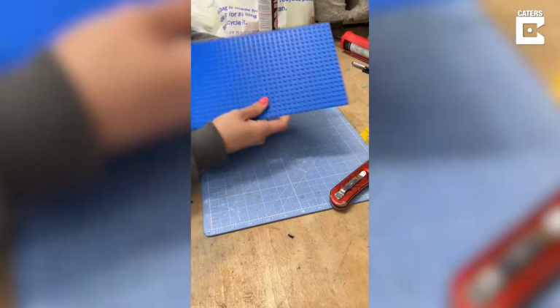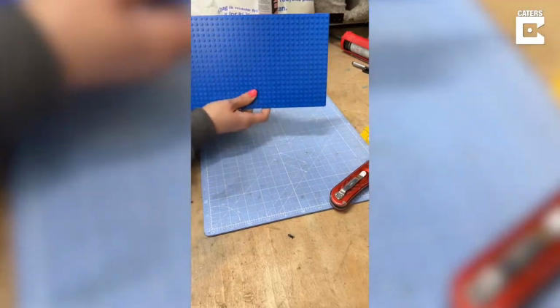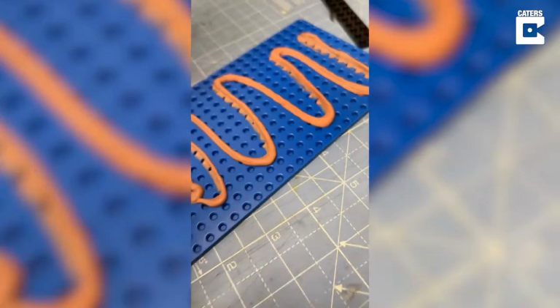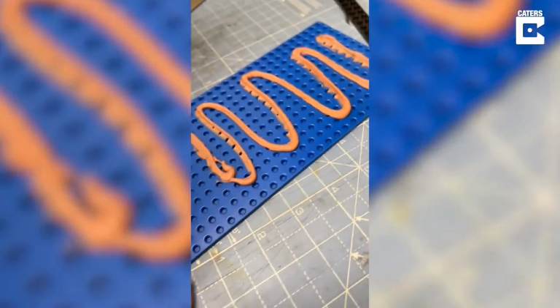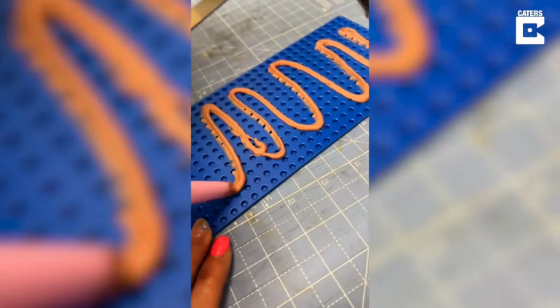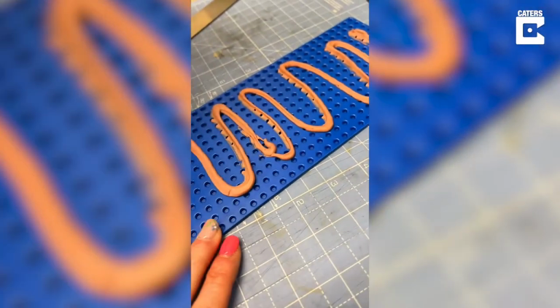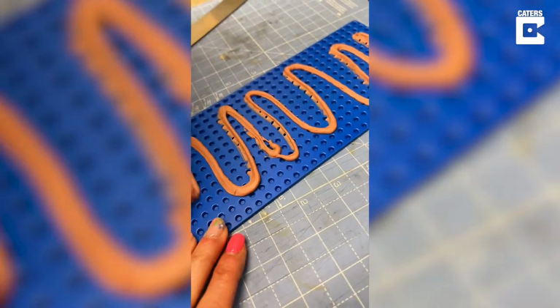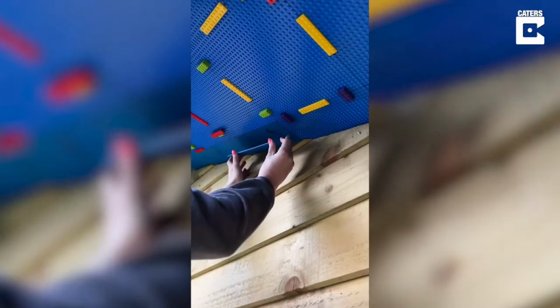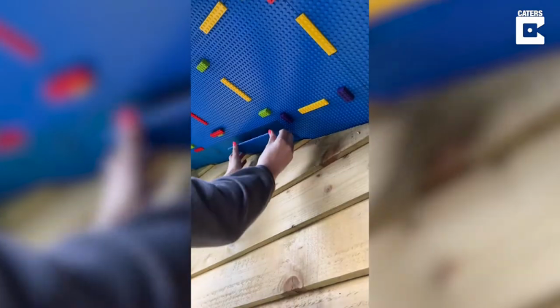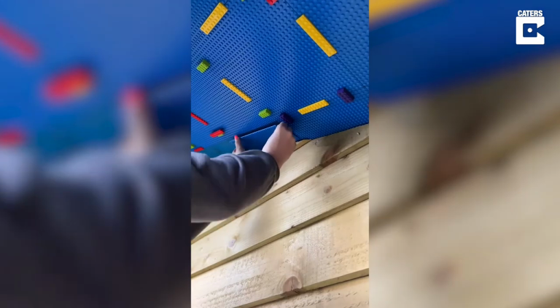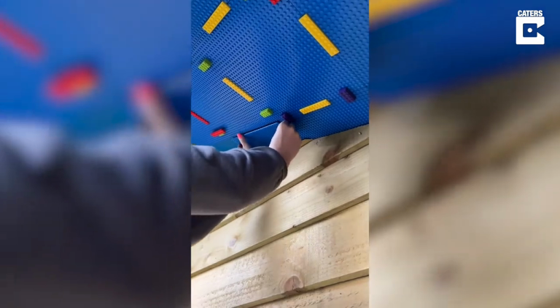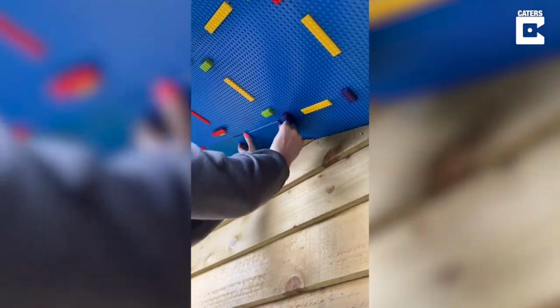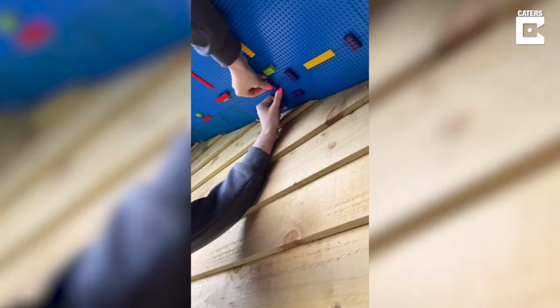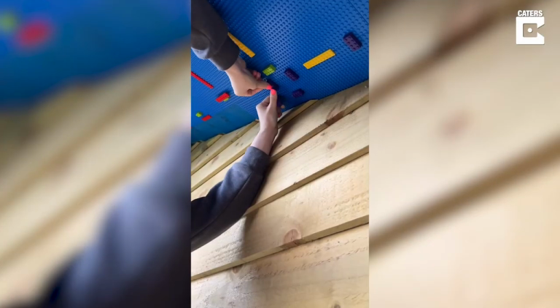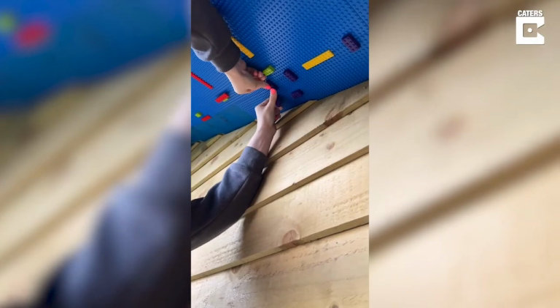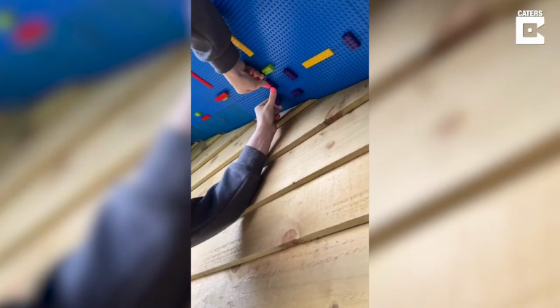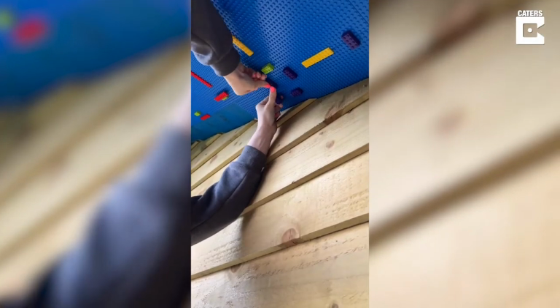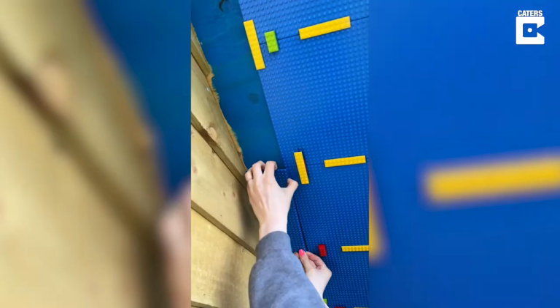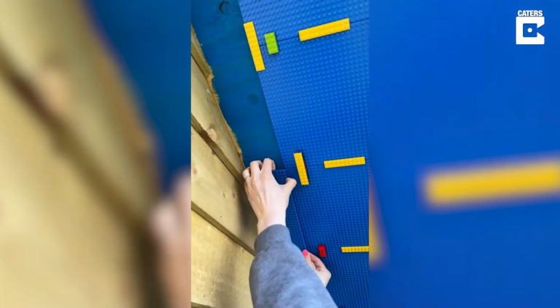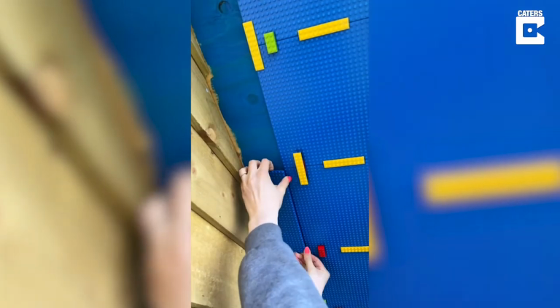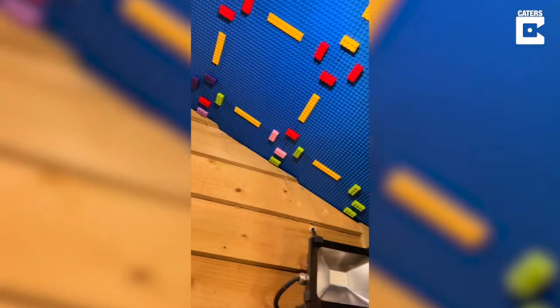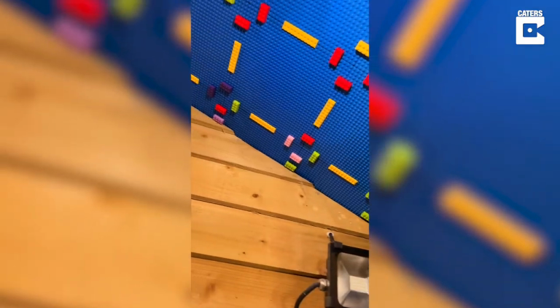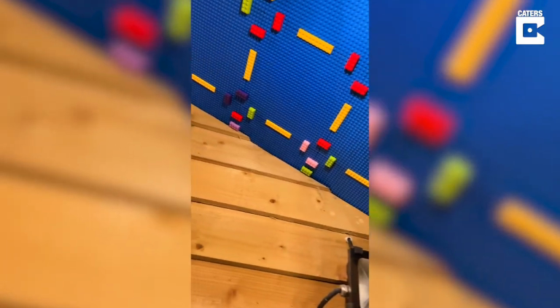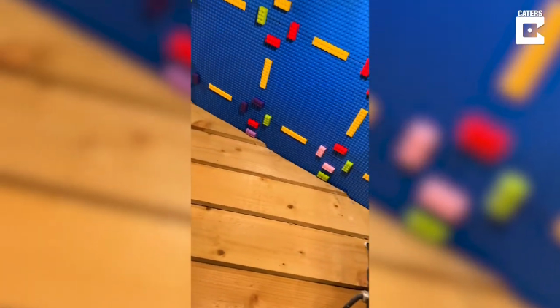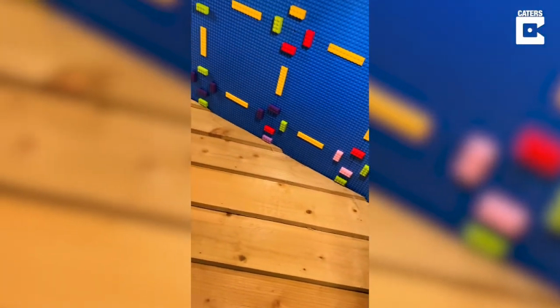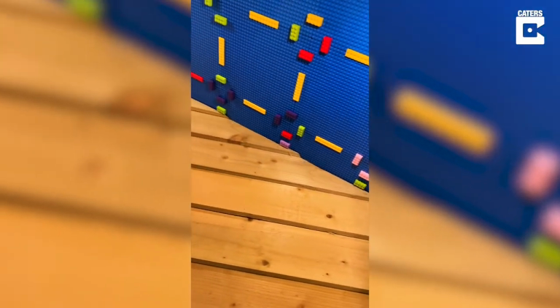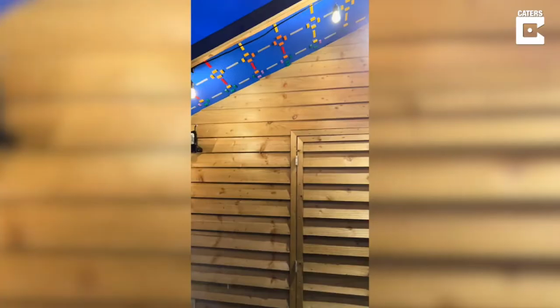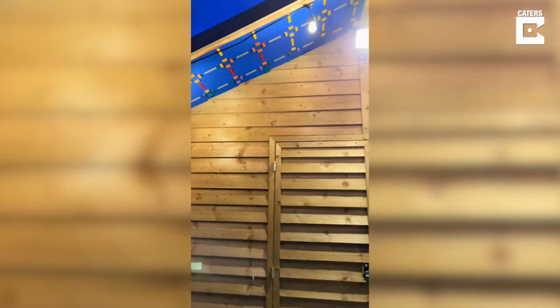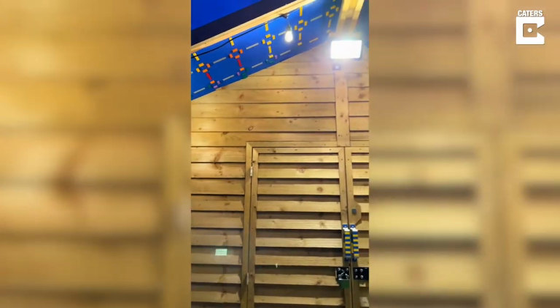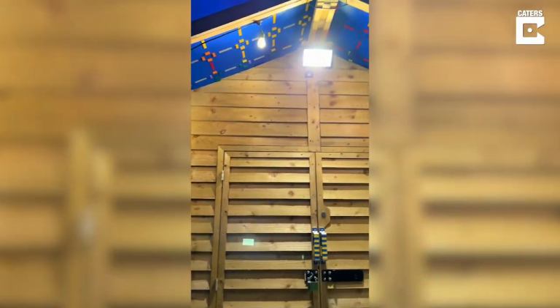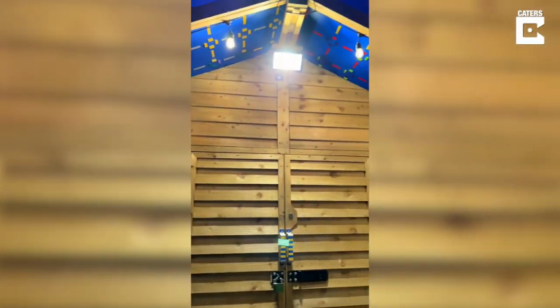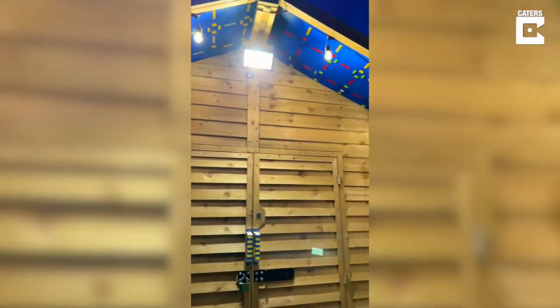I attached them using grab adhesive and used Lego blocks as spacers, and then I just repeated that a lot until I ended up with this beauty.